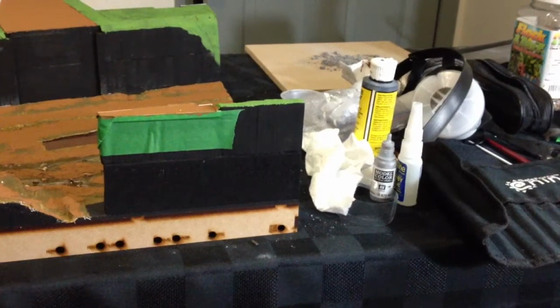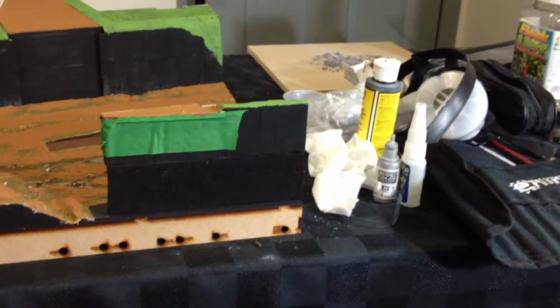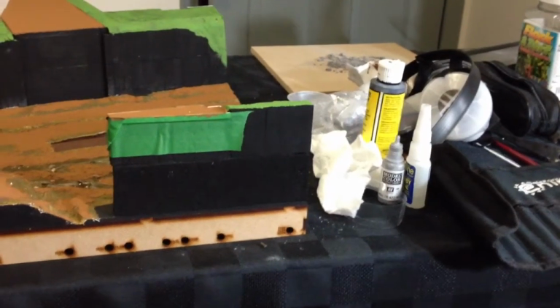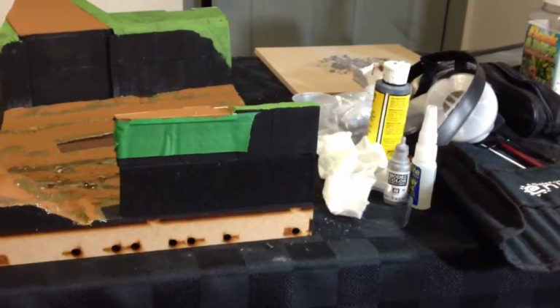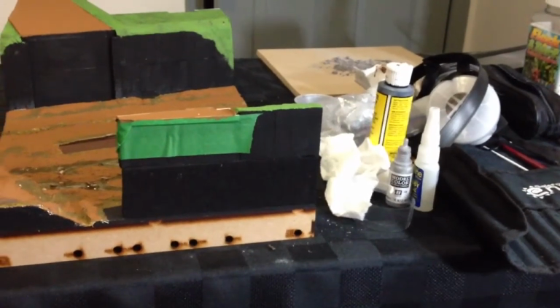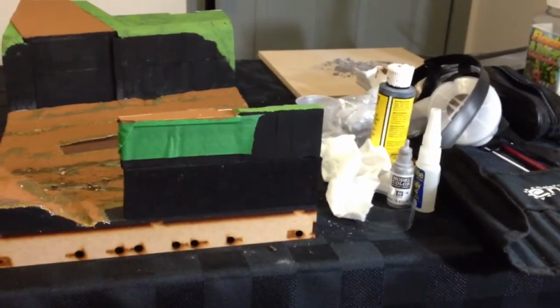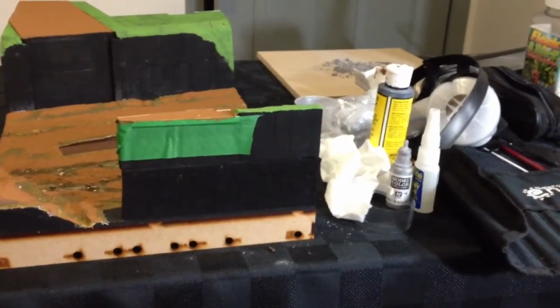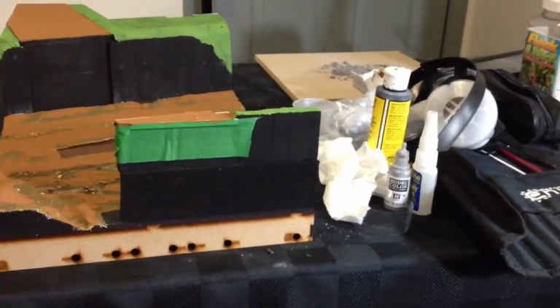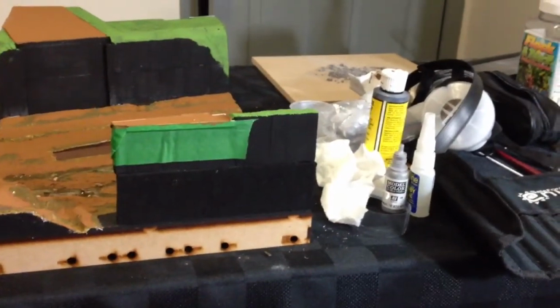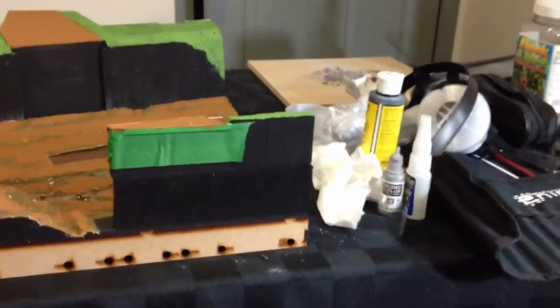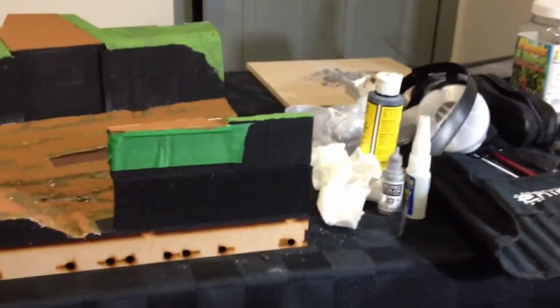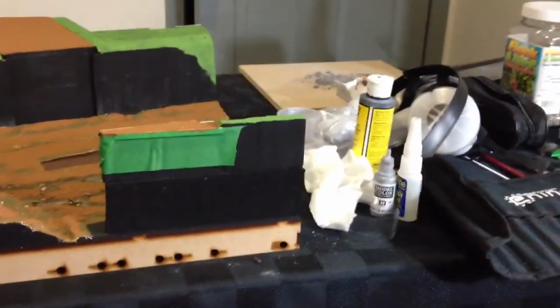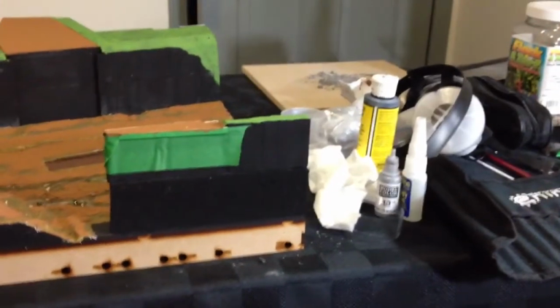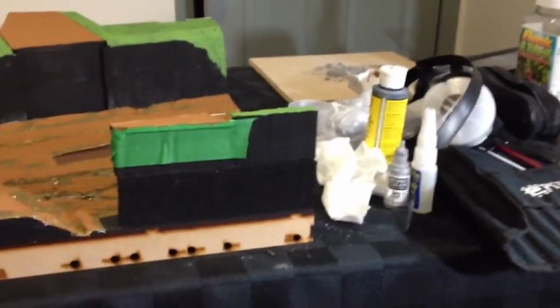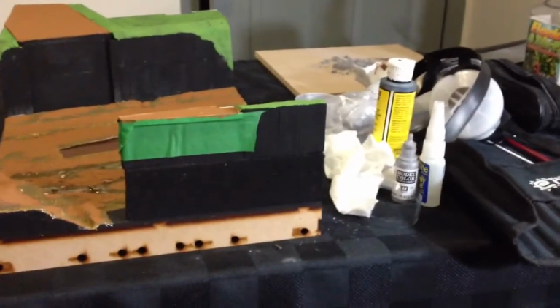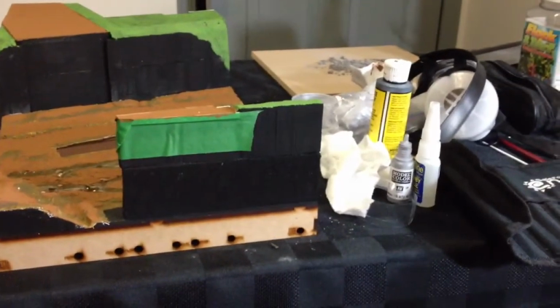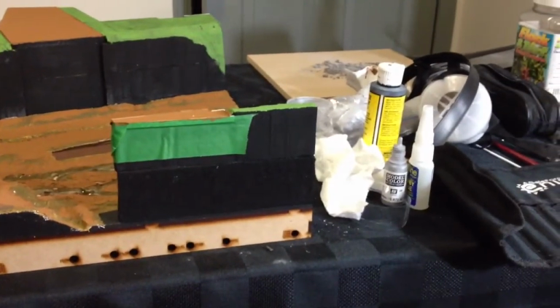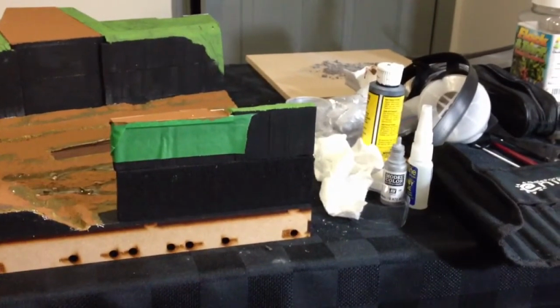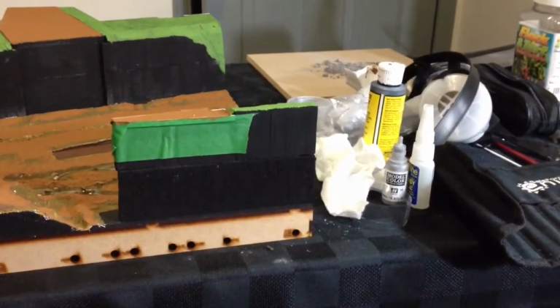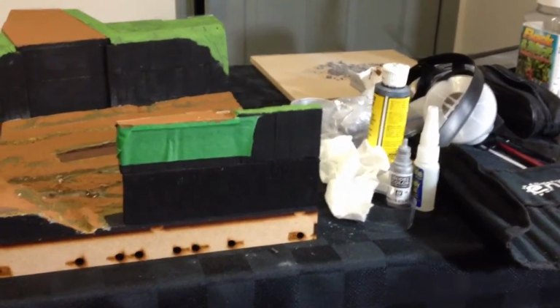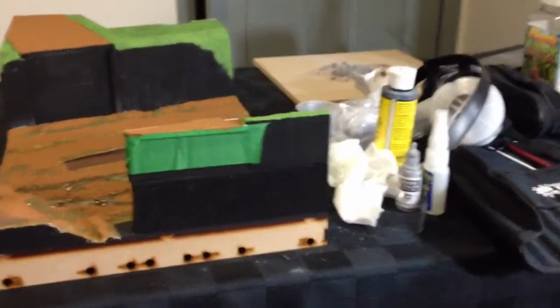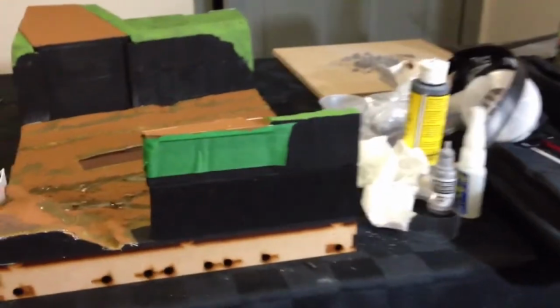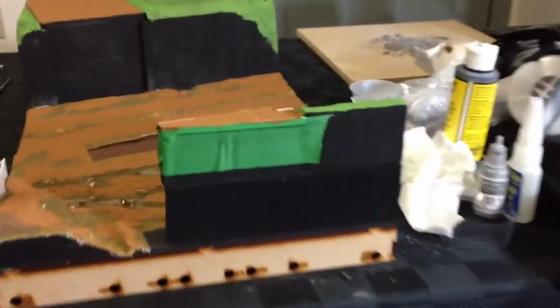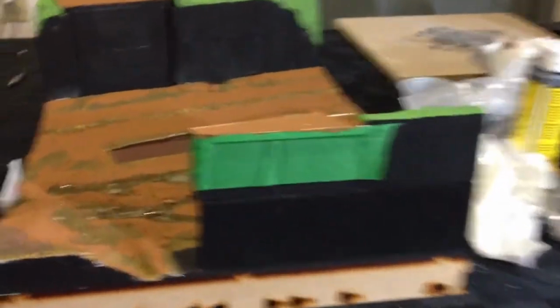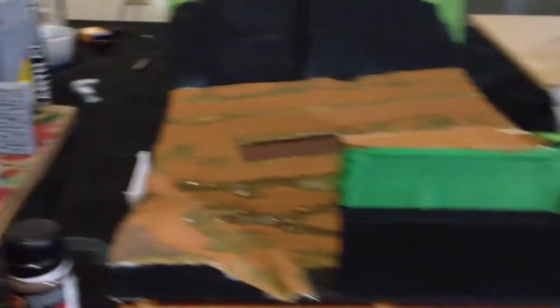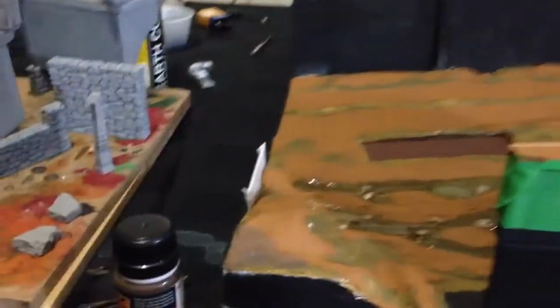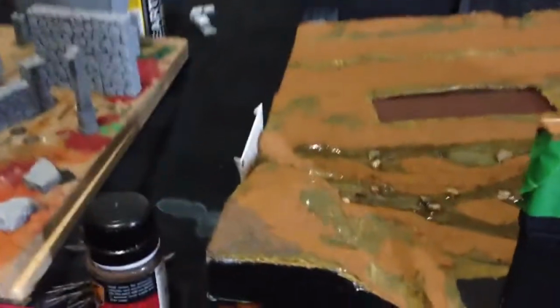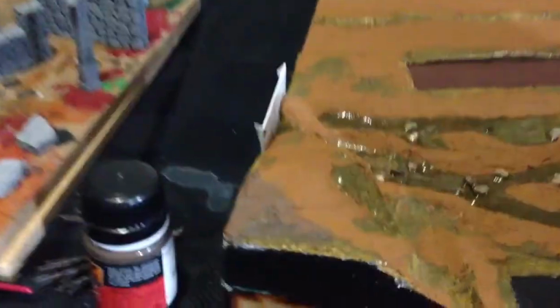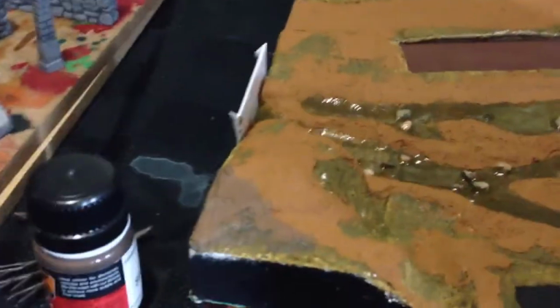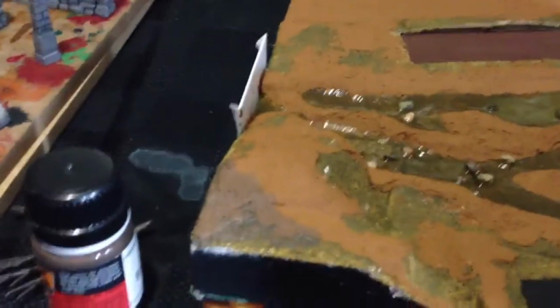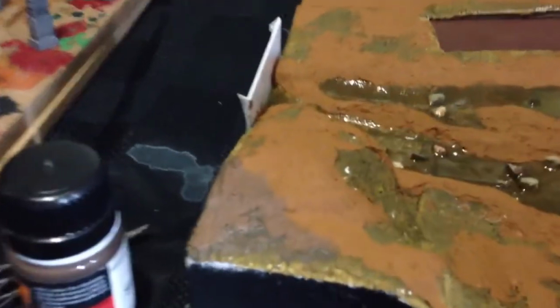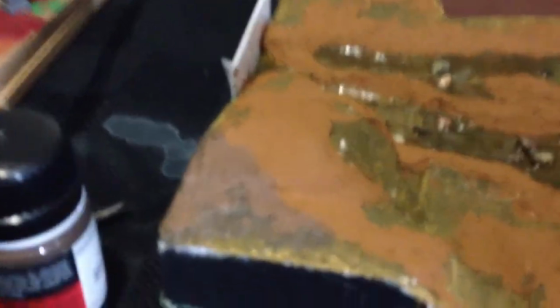Welcome everyone to another episode of the Train Studio. I'm your host, Sean Morris. On the studio update for the second part of the day, just some little bit of update information here.